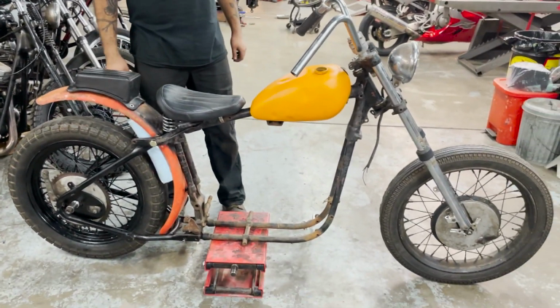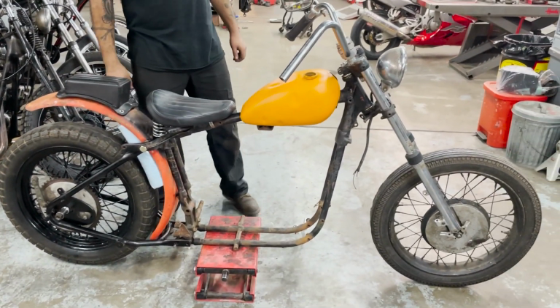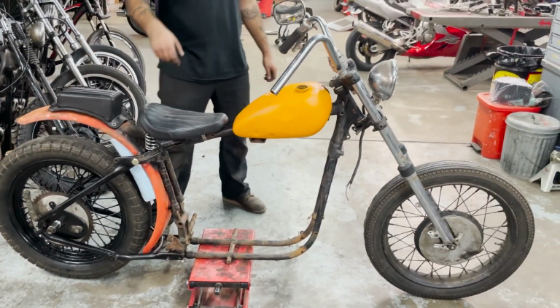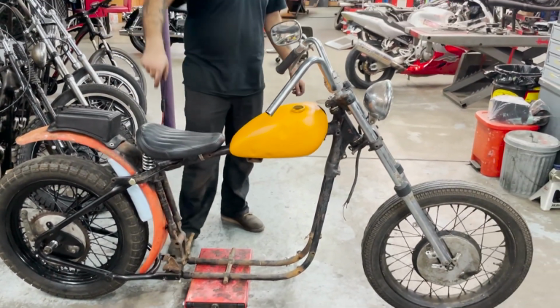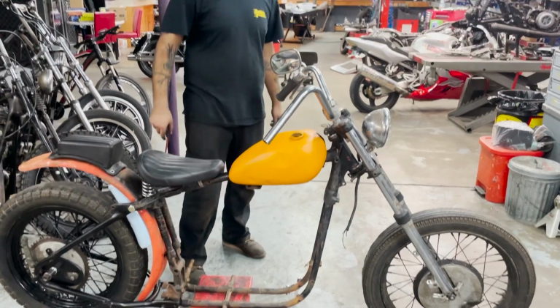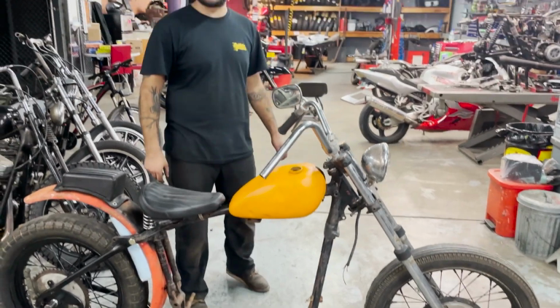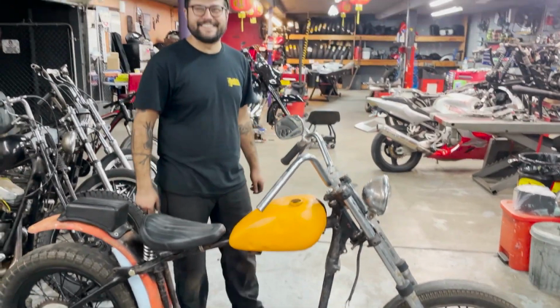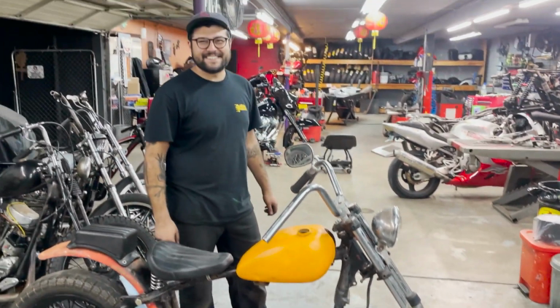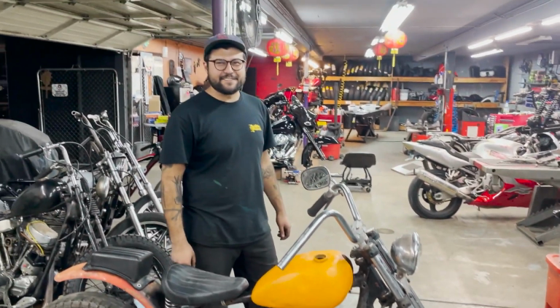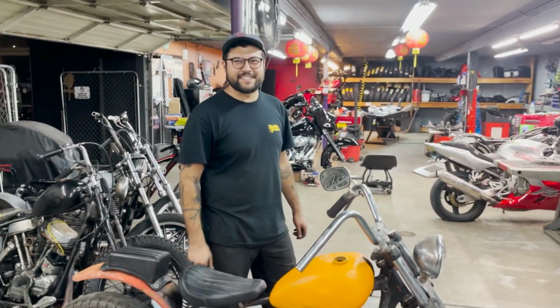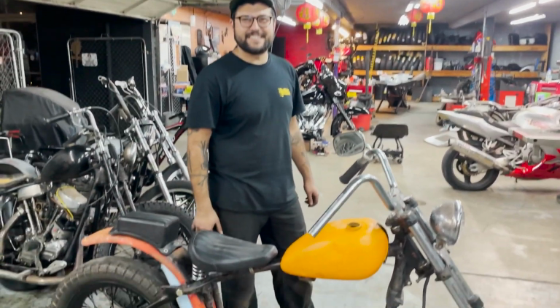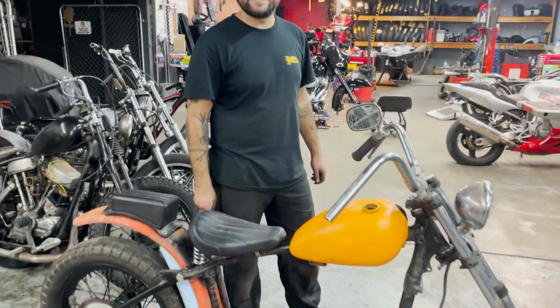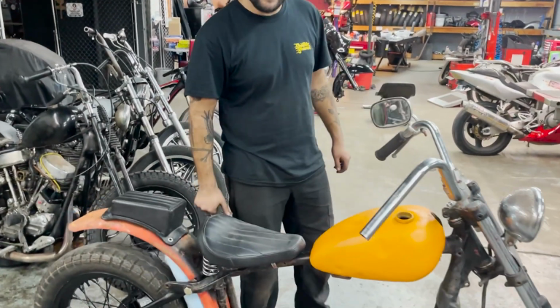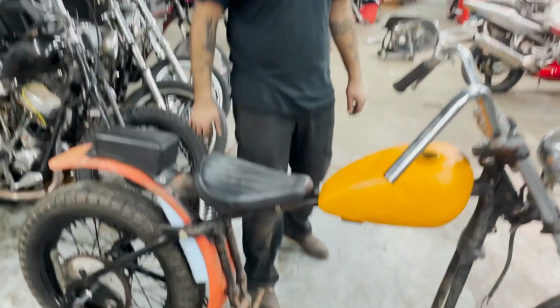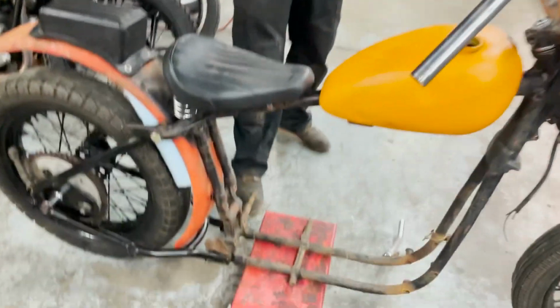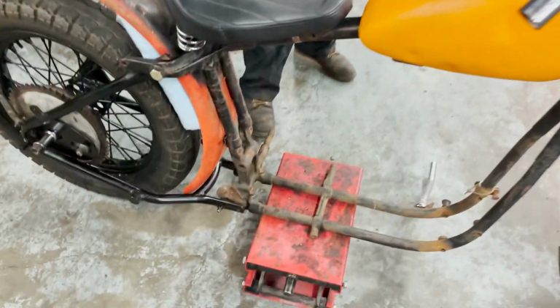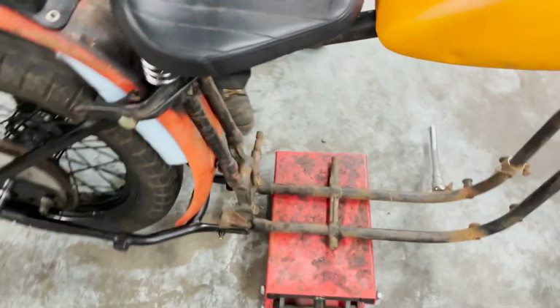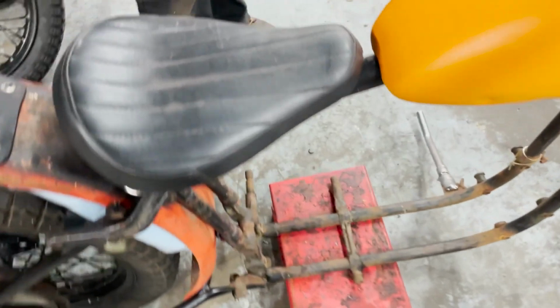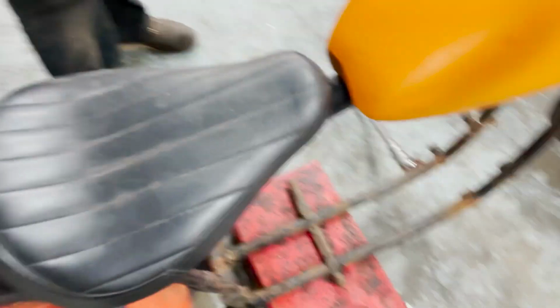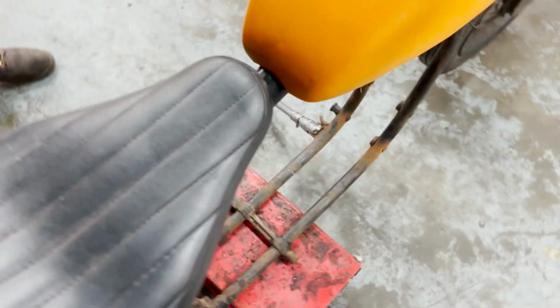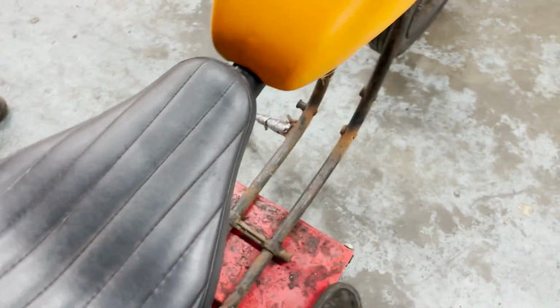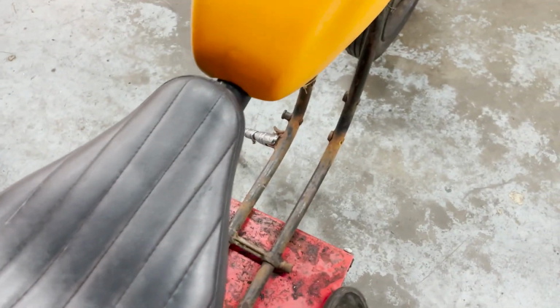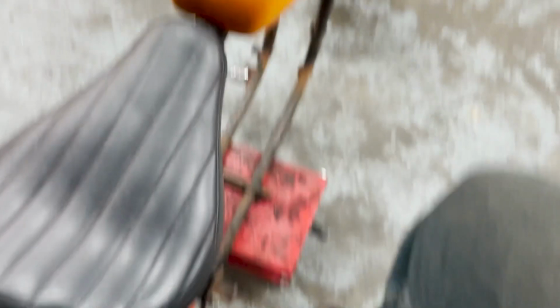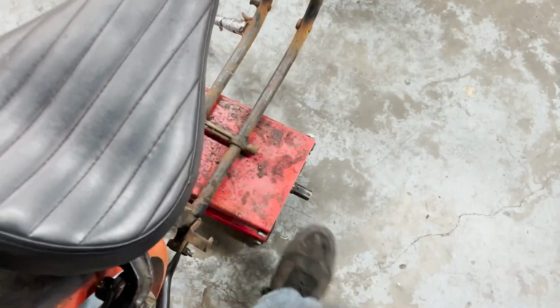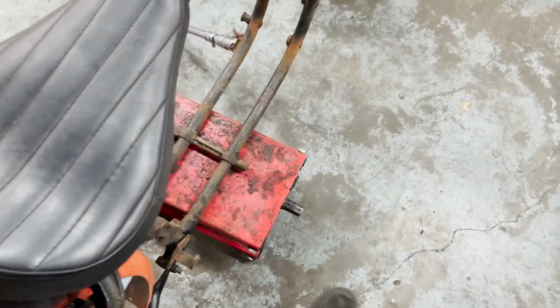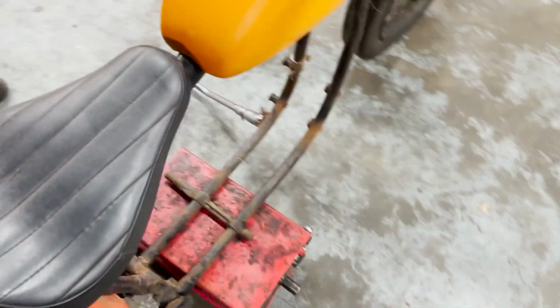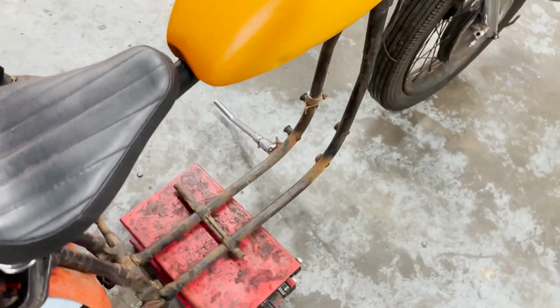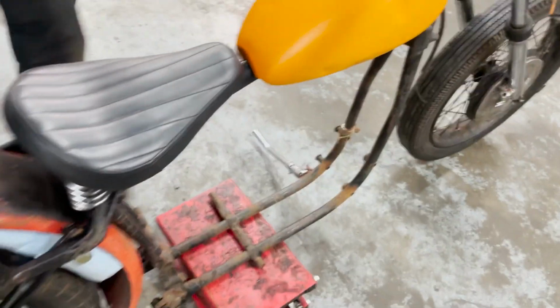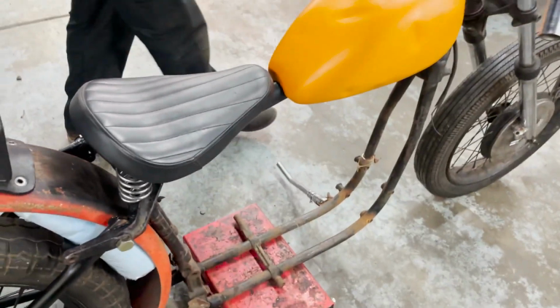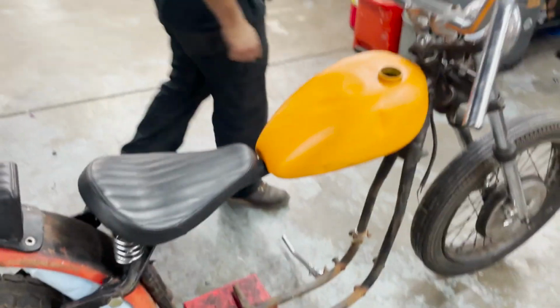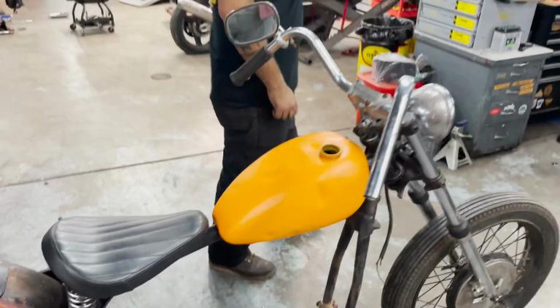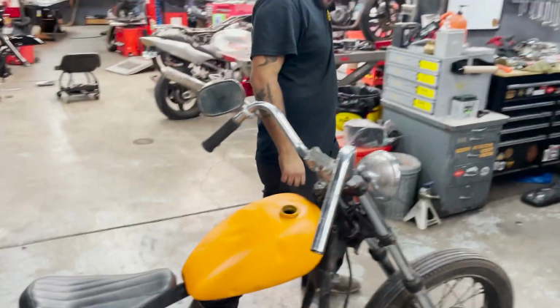It looks pretty cool. I wish I could start this bike right now. Why can't you? Try kicking it over? Yeah, I guess we could. No compression. No compression.